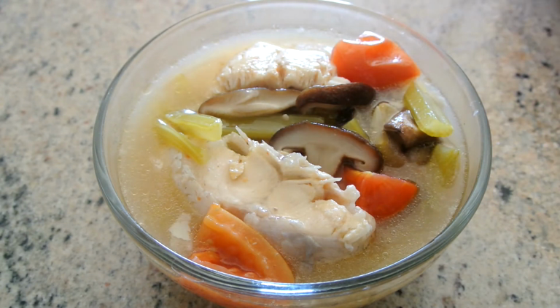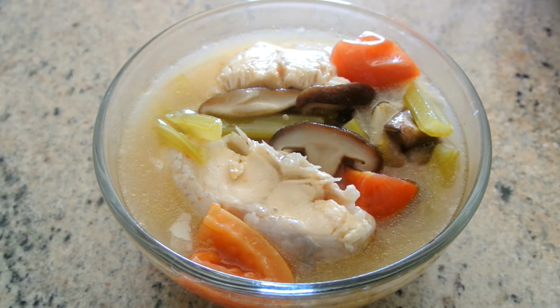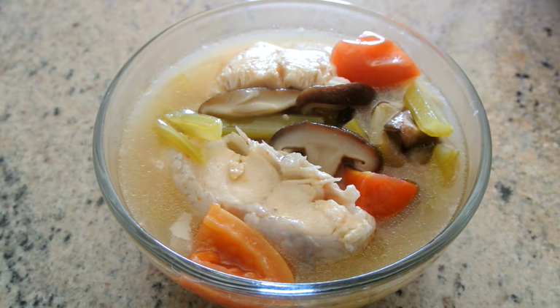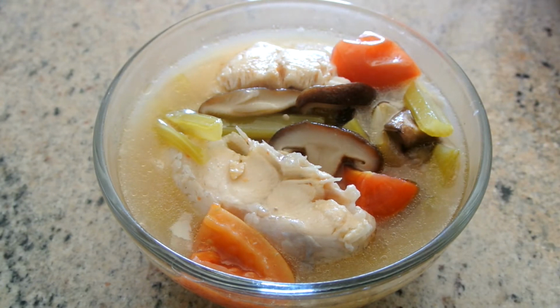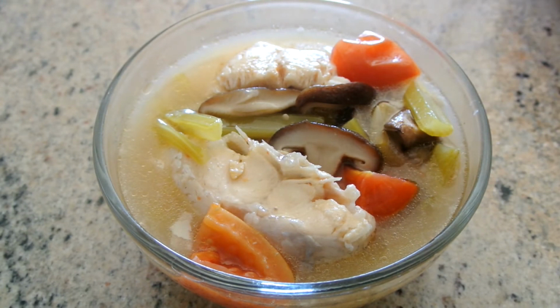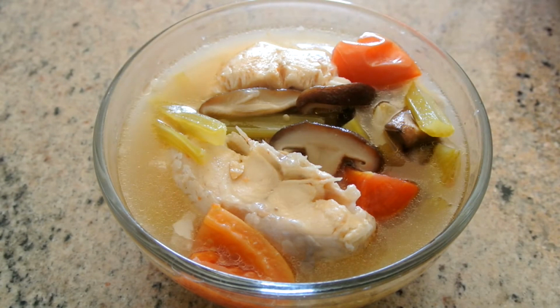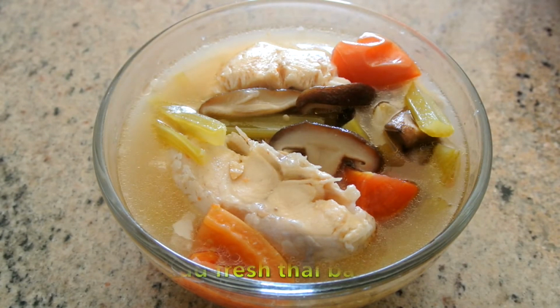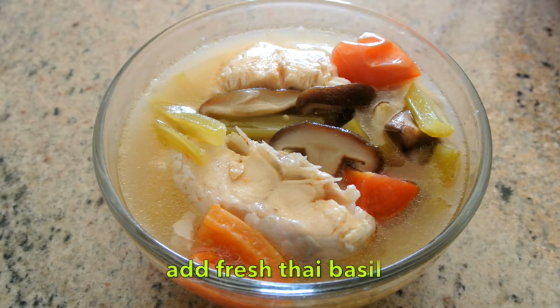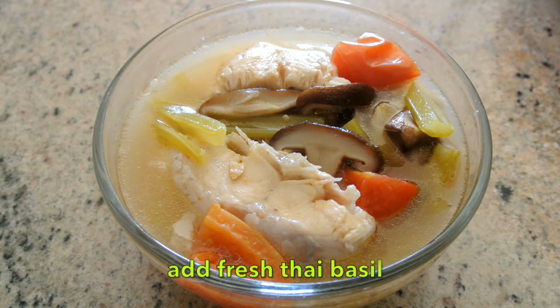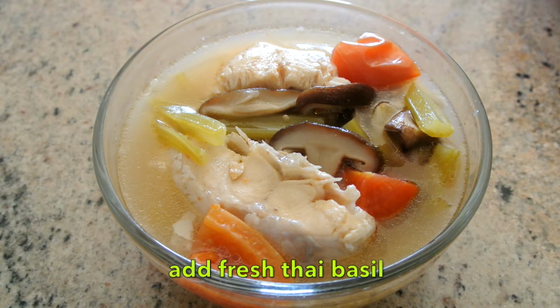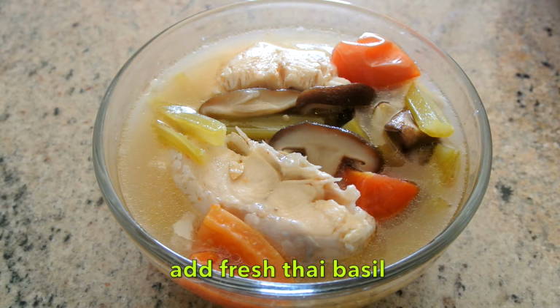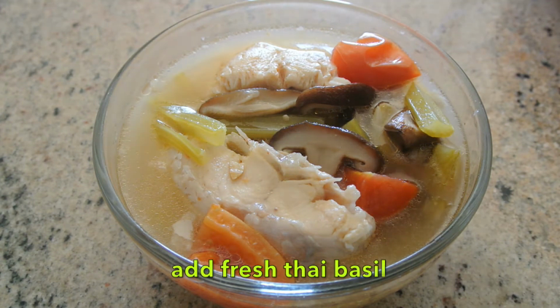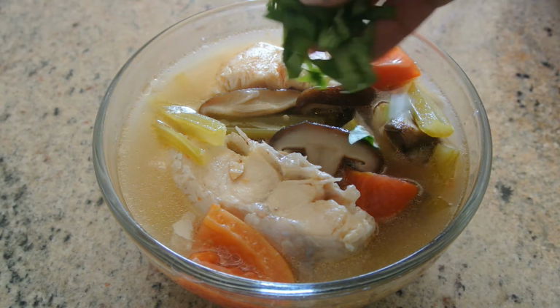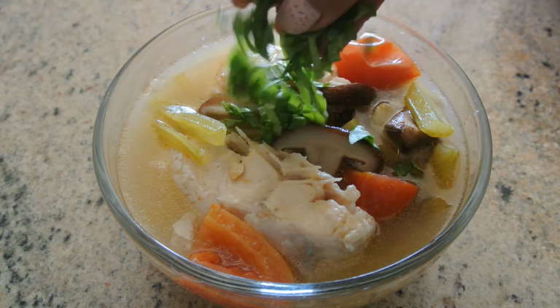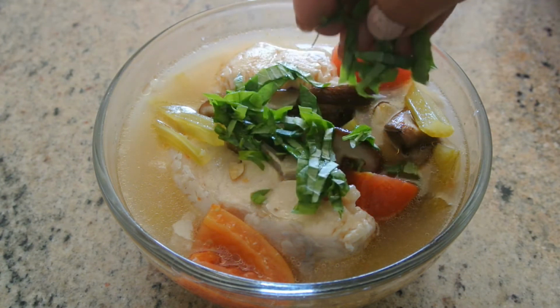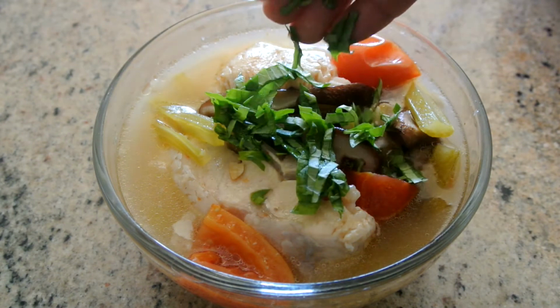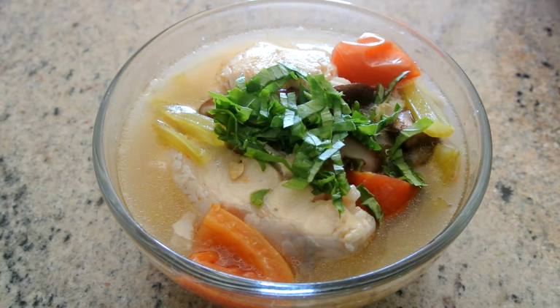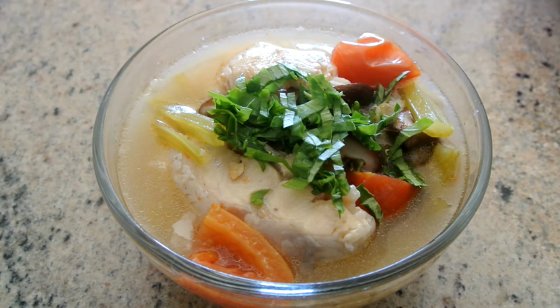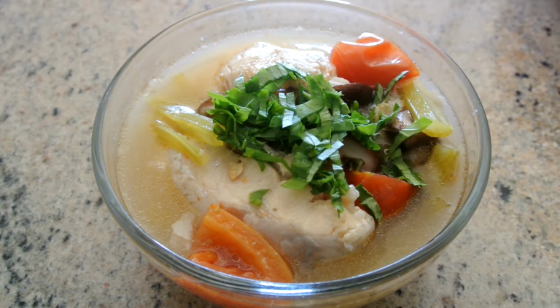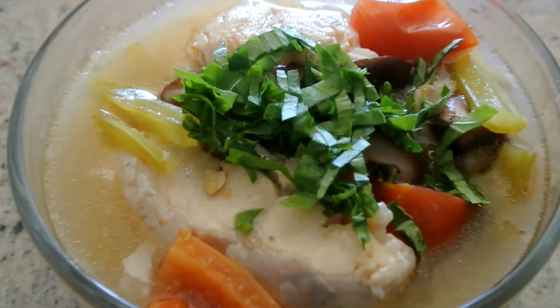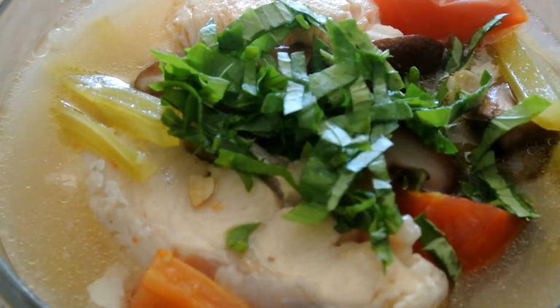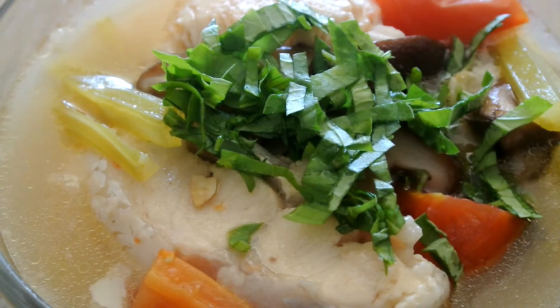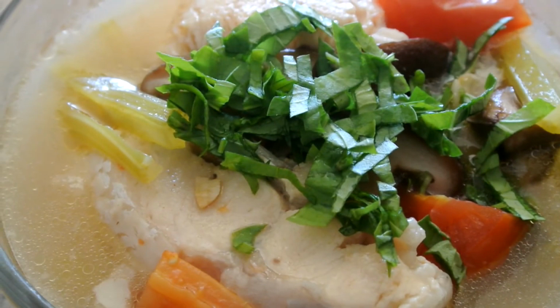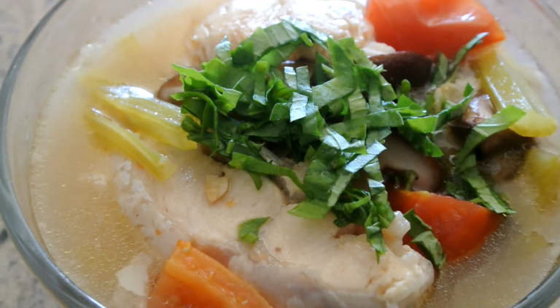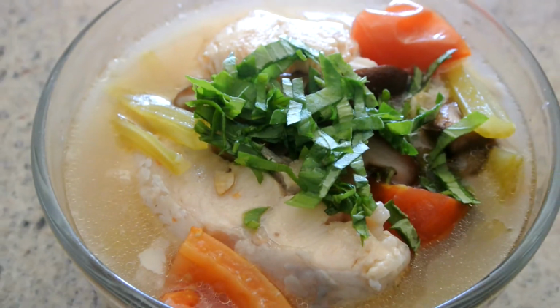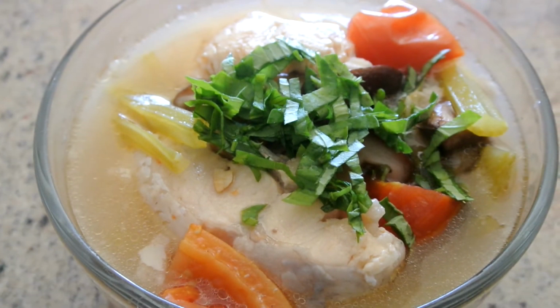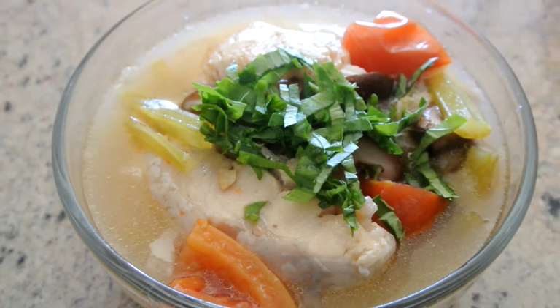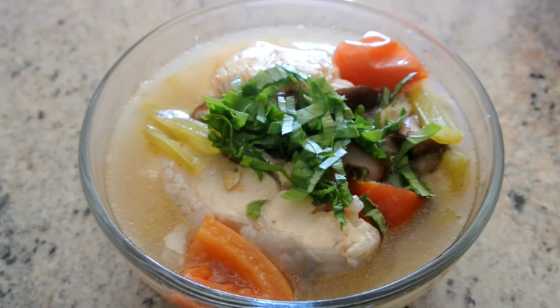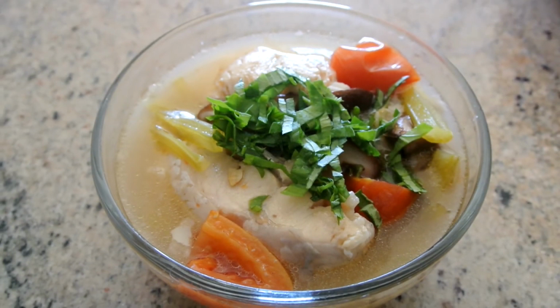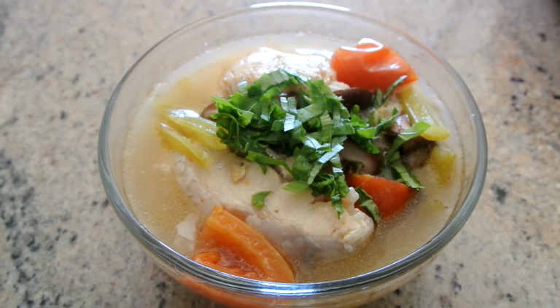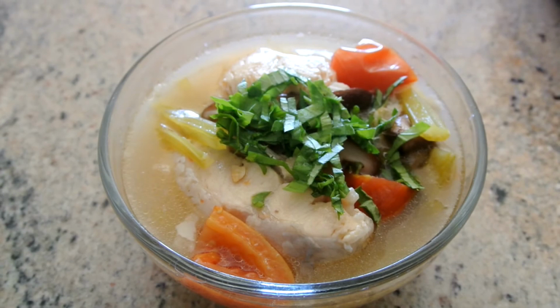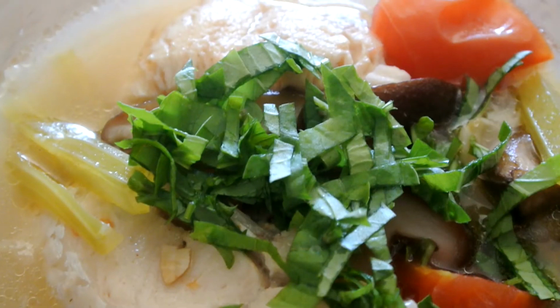So now it's all done guys. Look how delicious it looks. I'm adding fresh Thai basil right on top to add some more flavor into the soup. Thank you so much for watching guys, see you next time.